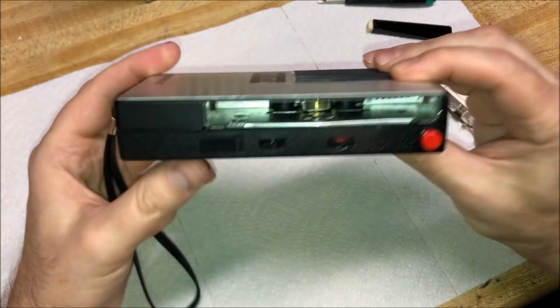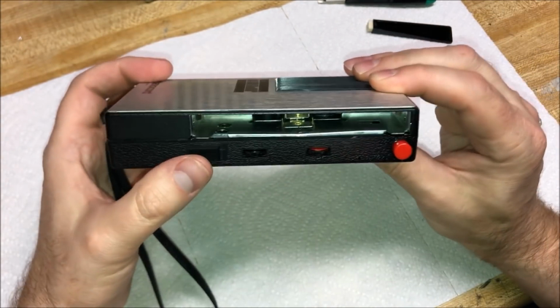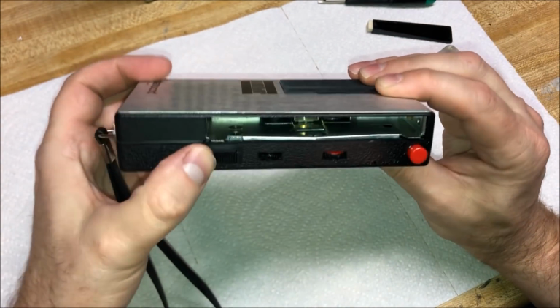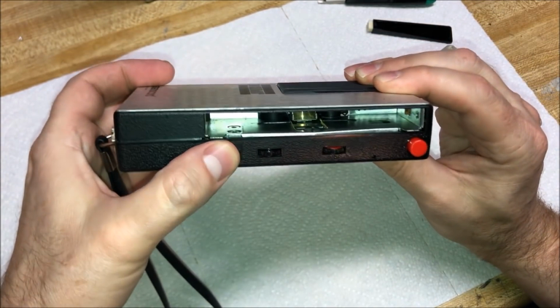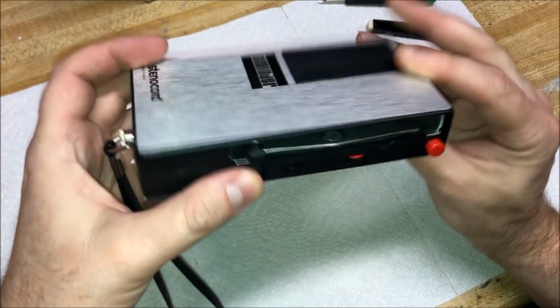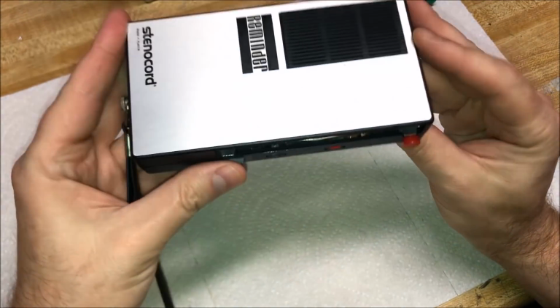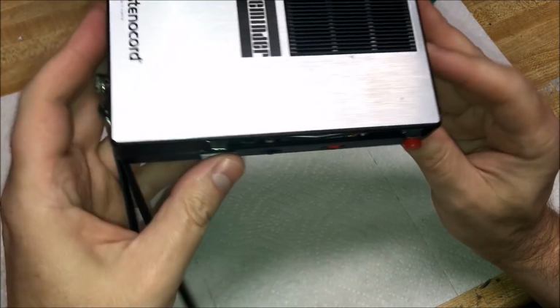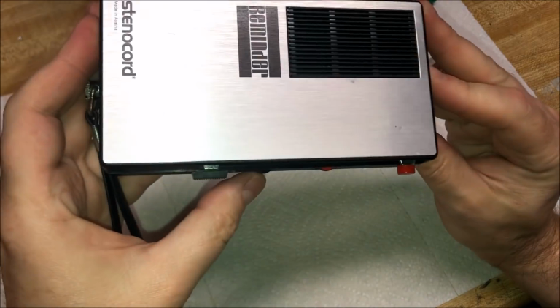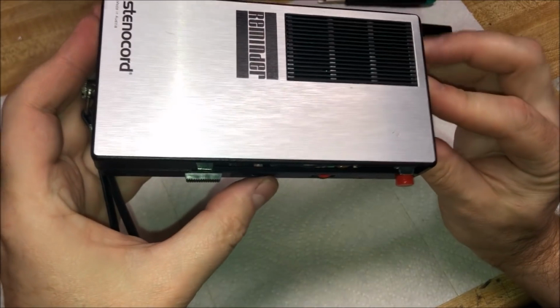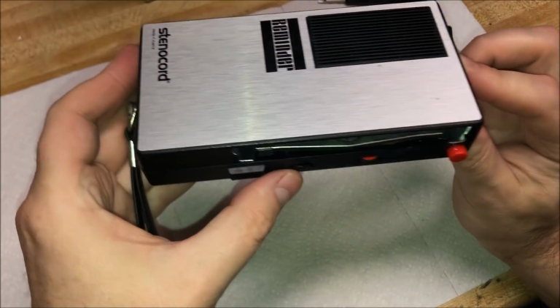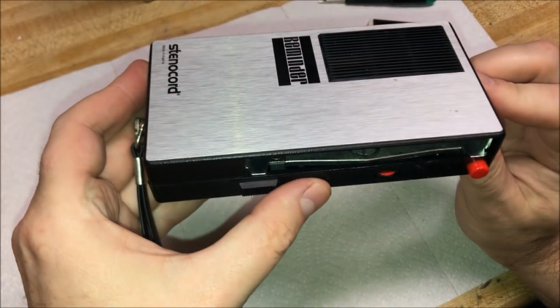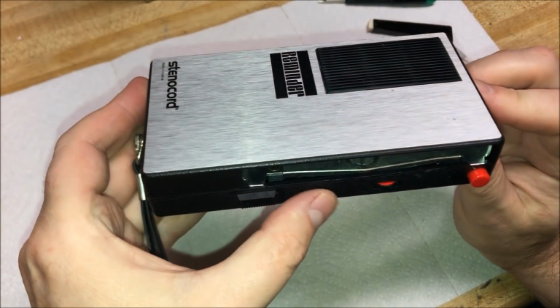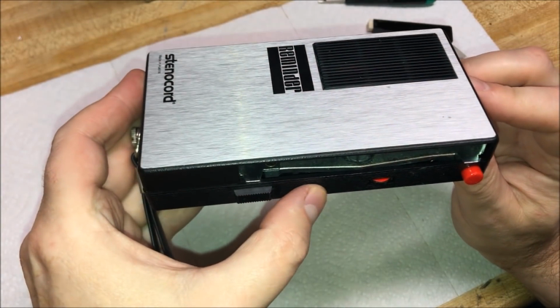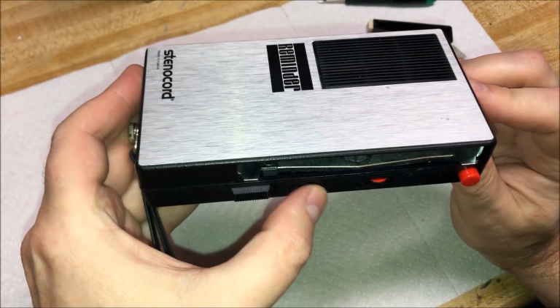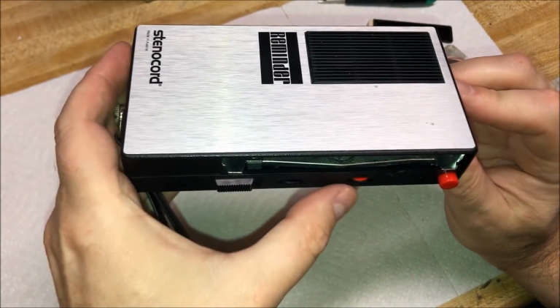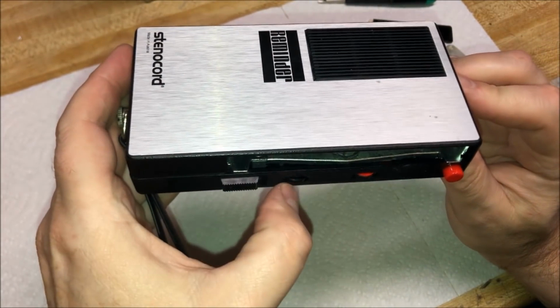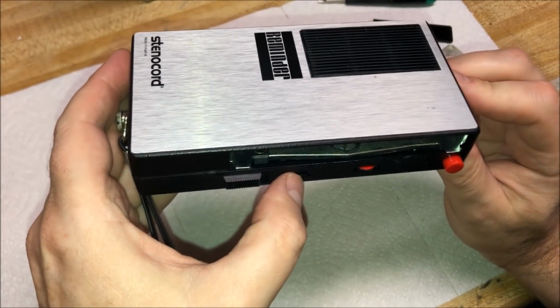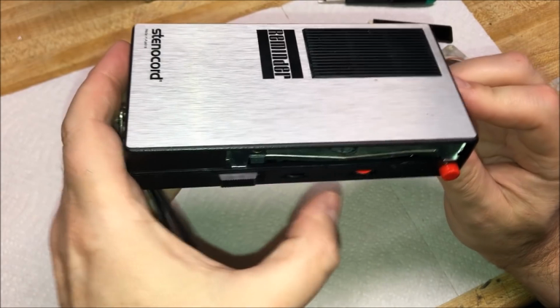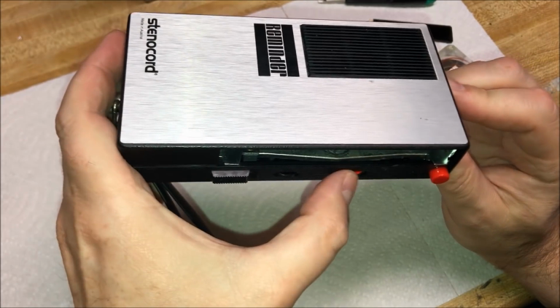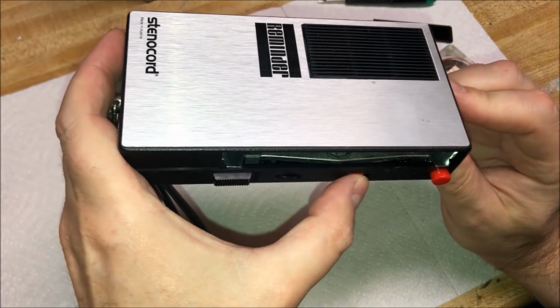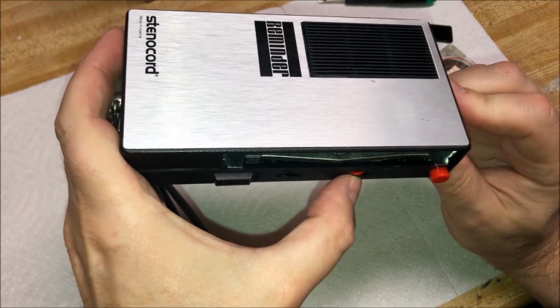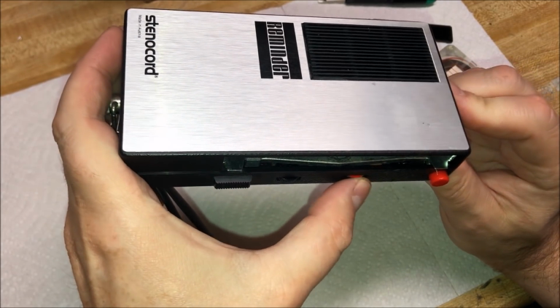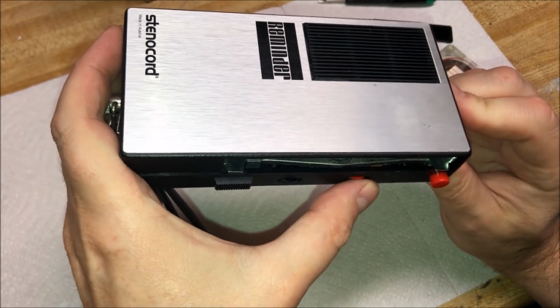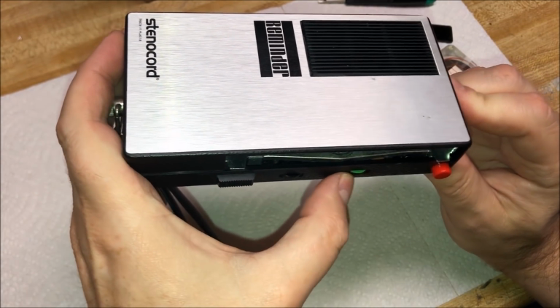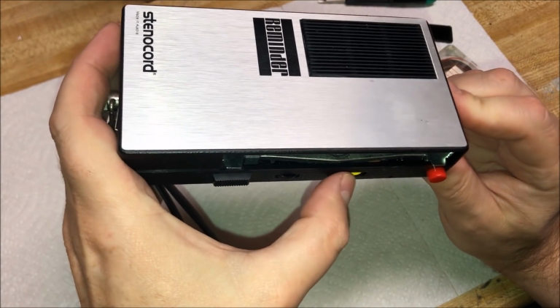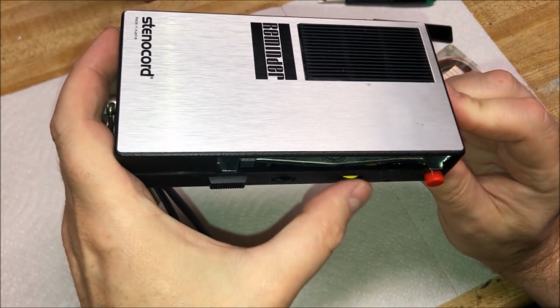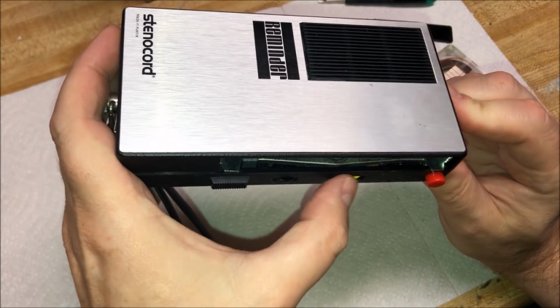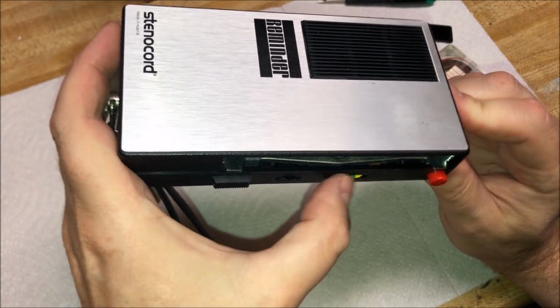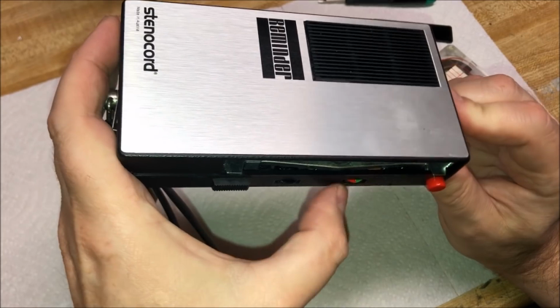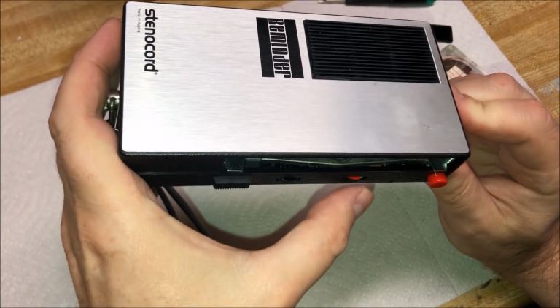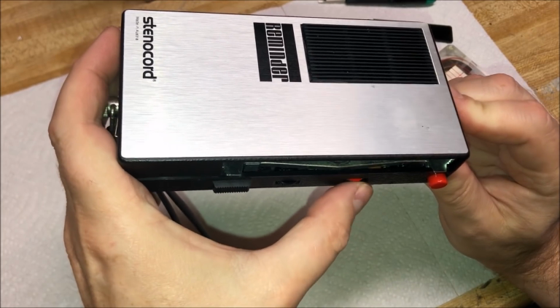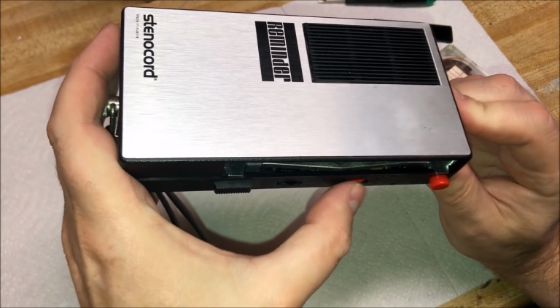Here is a lock control. This is sort of like a speed control here — or actually I think this is volume, and this is a speed control here. That kind of gives you a little bit of flexibility with the playback speed.